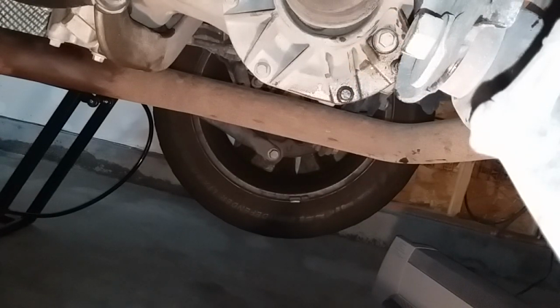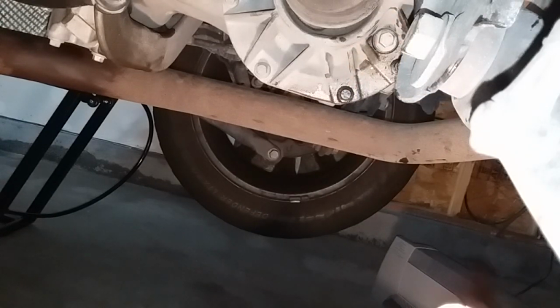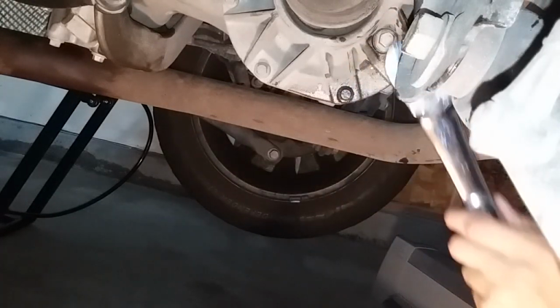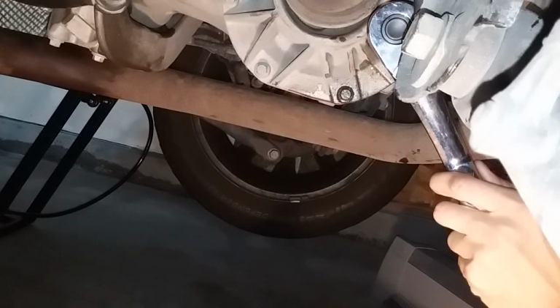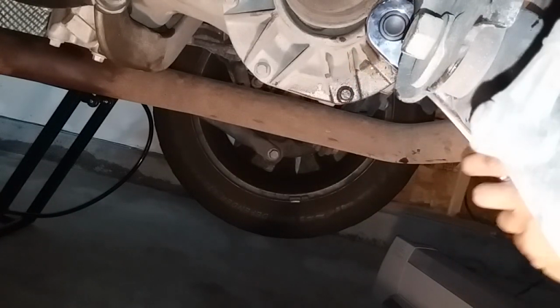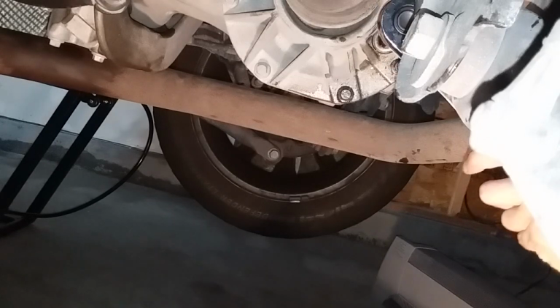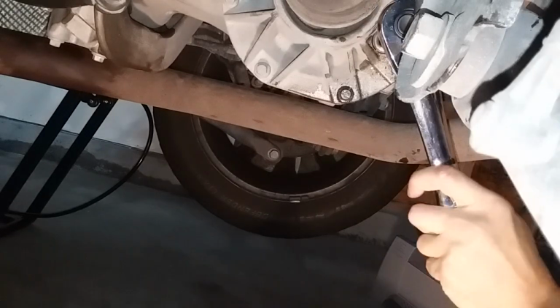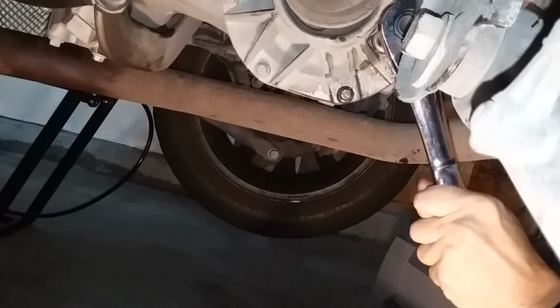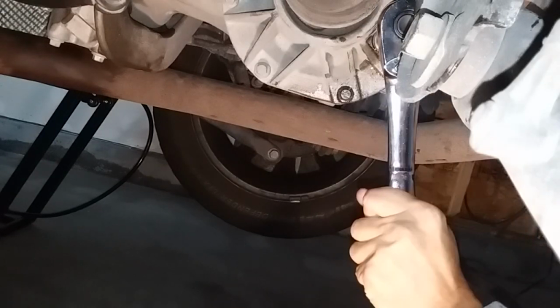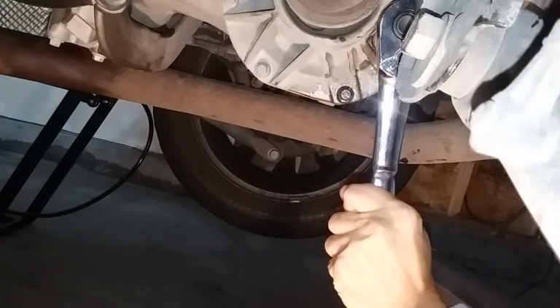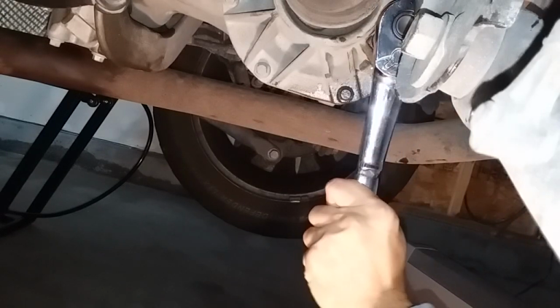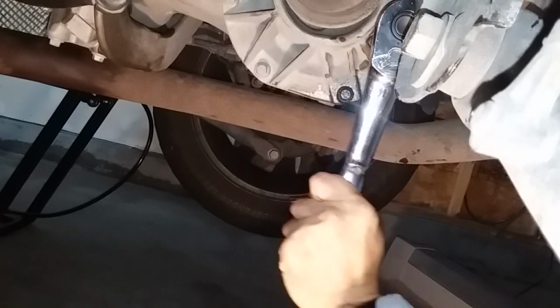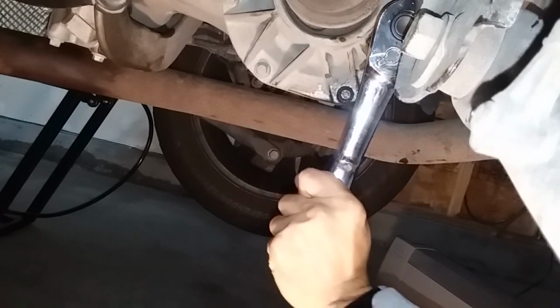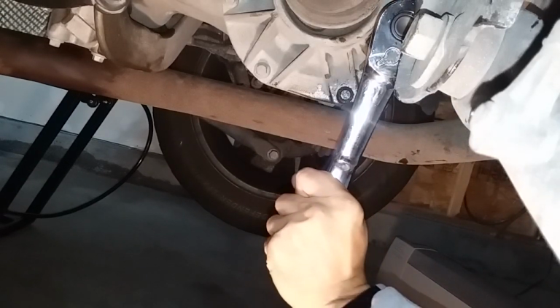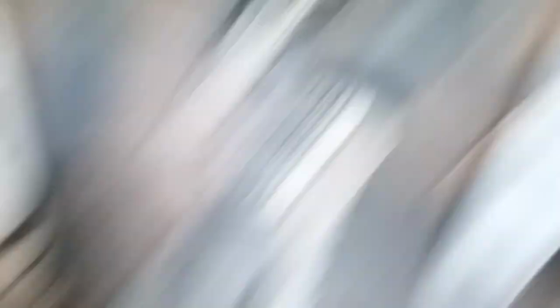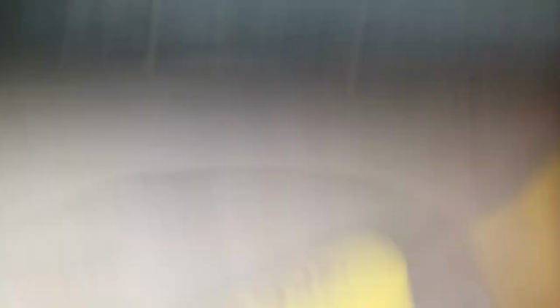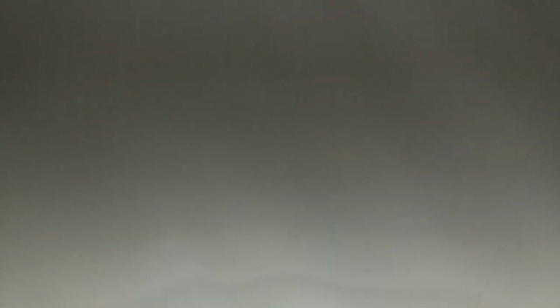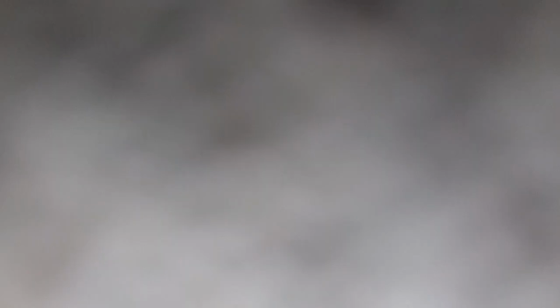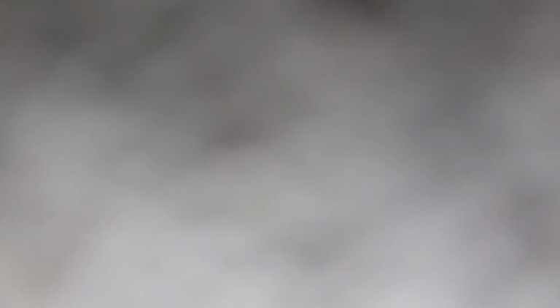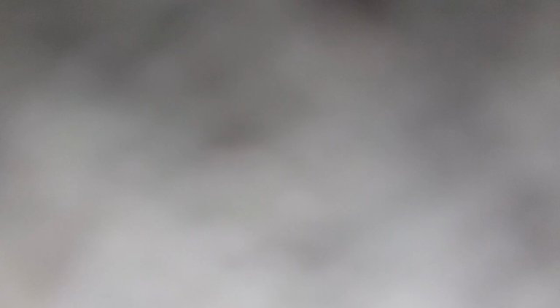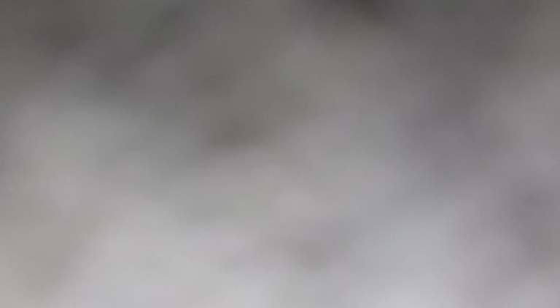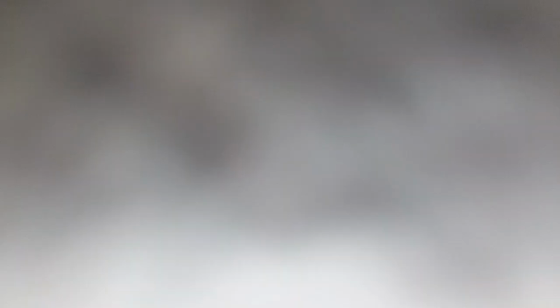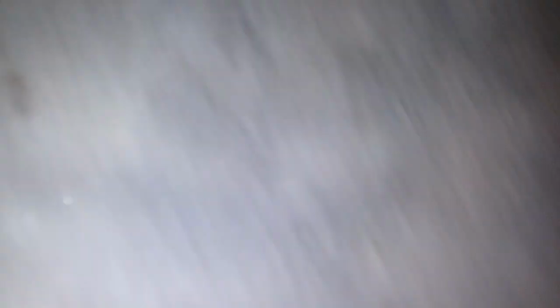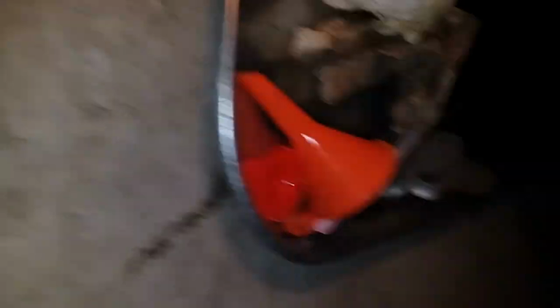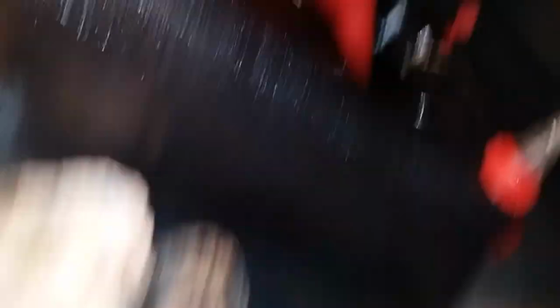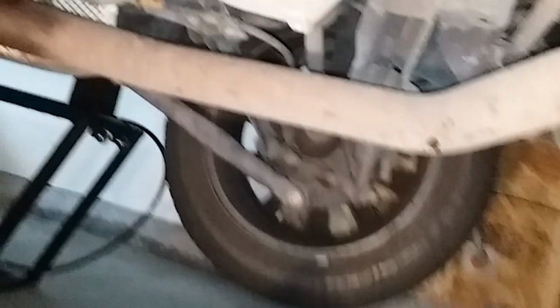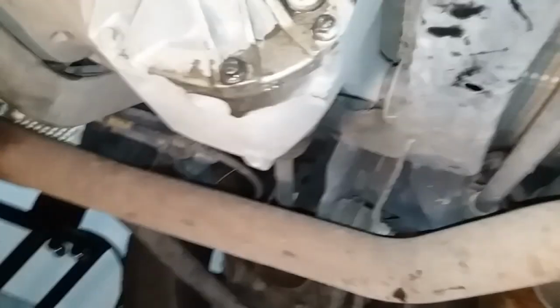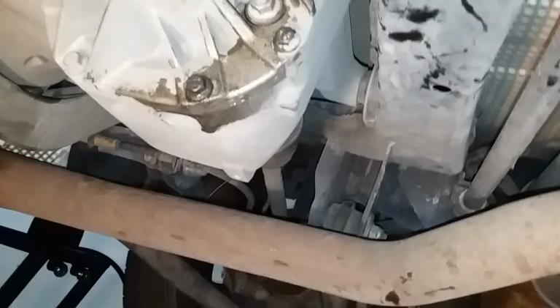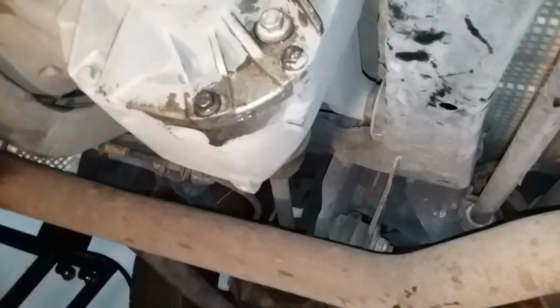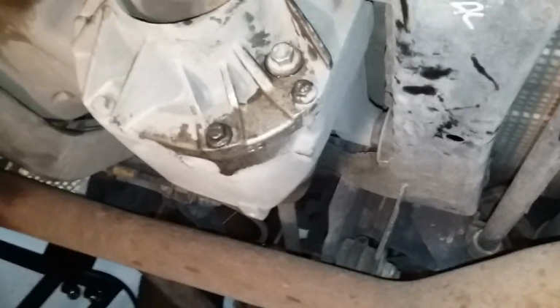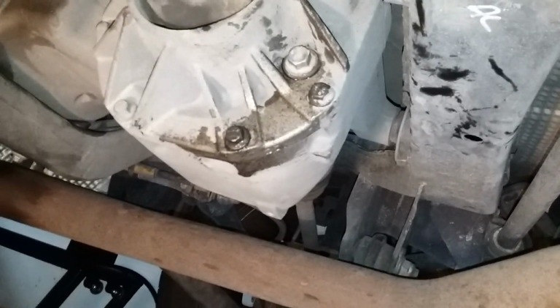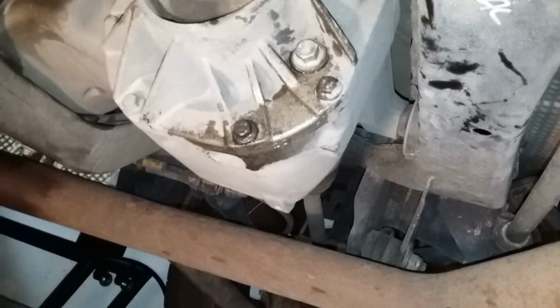I don't have torque specs offhand for this, but usually these are pretty tight. Tighten it up — nearly dropped the phone — and that's it, all done.